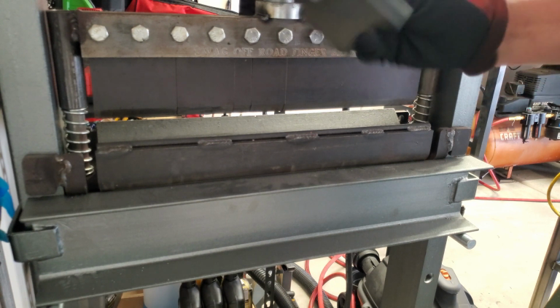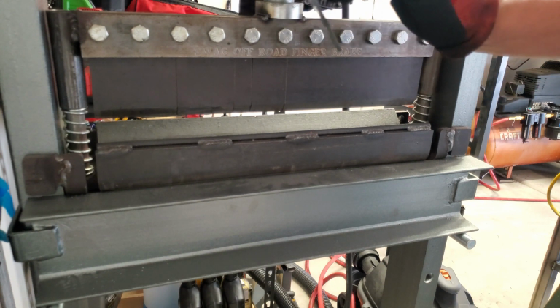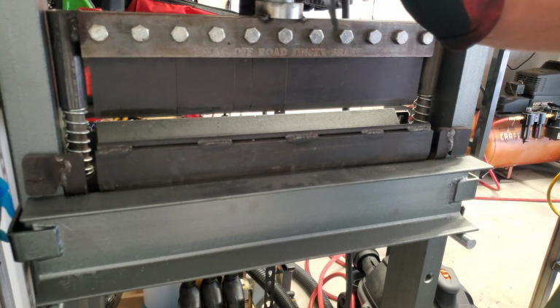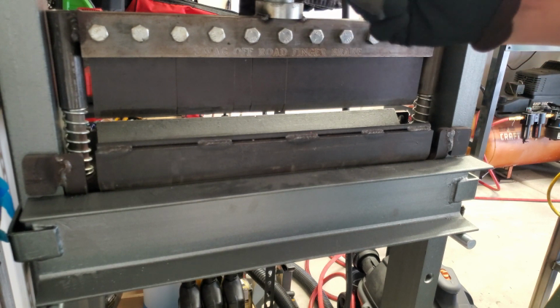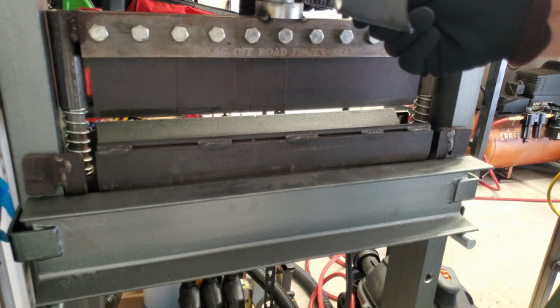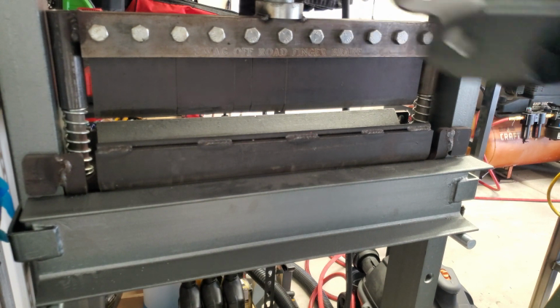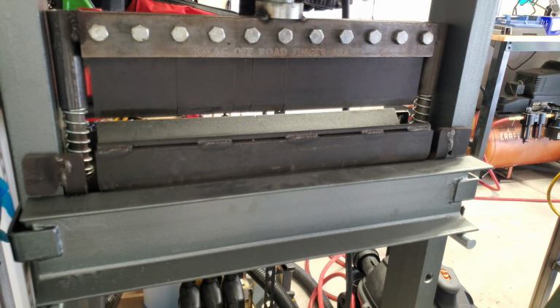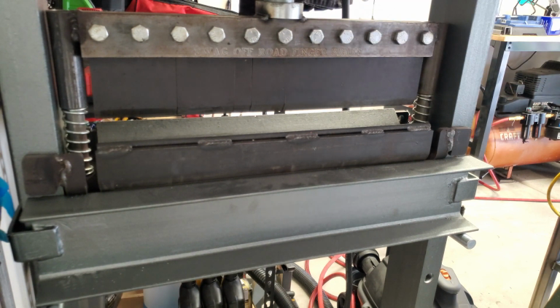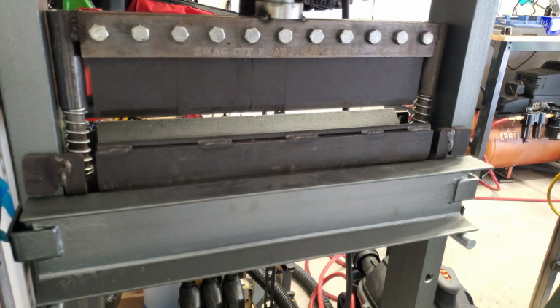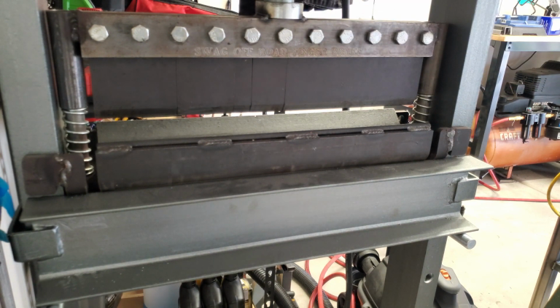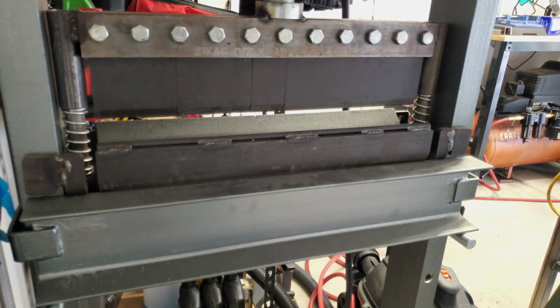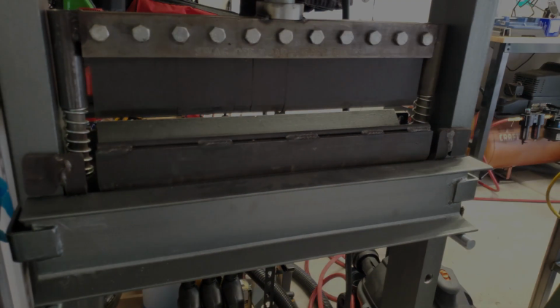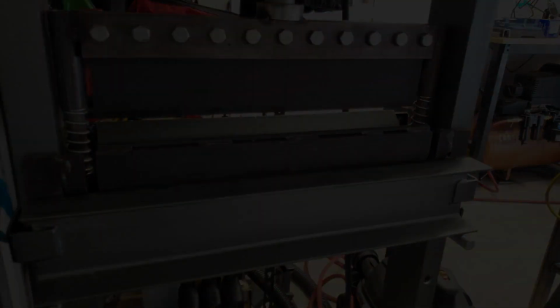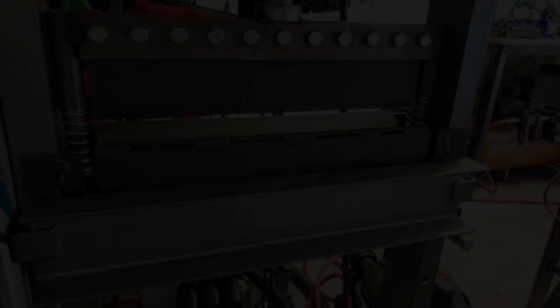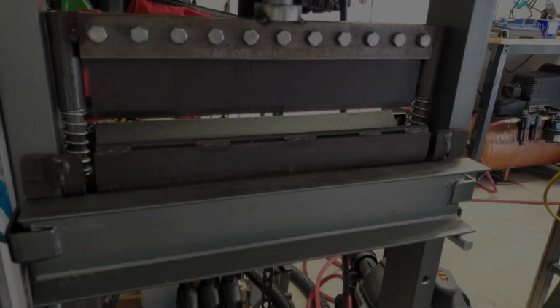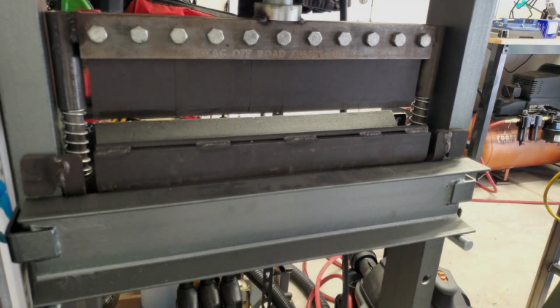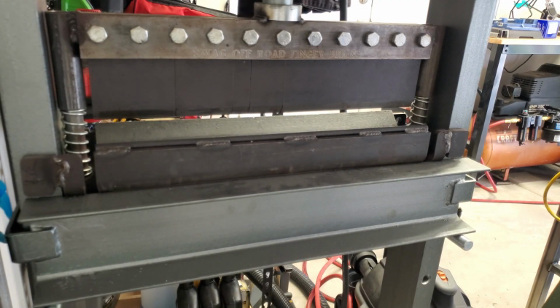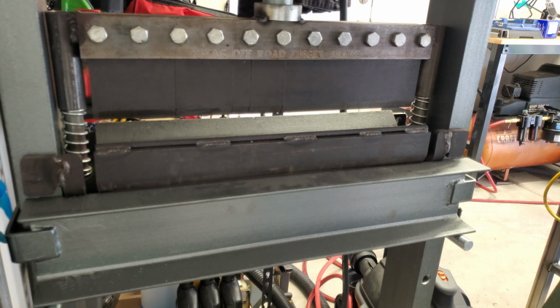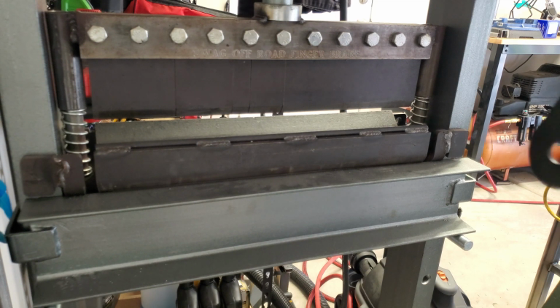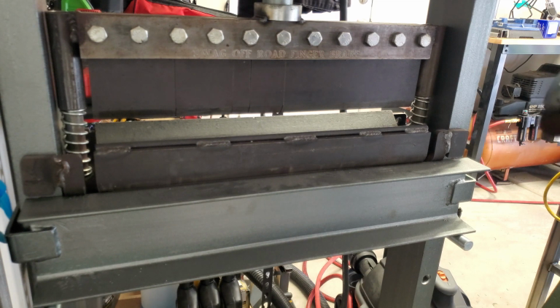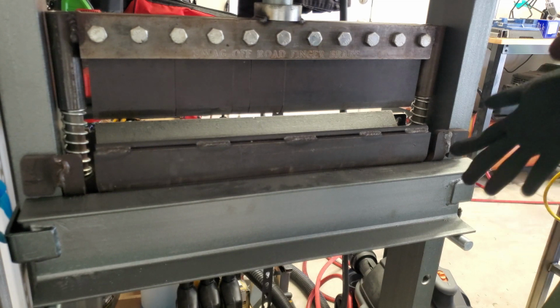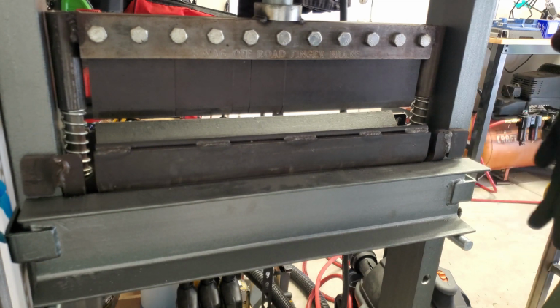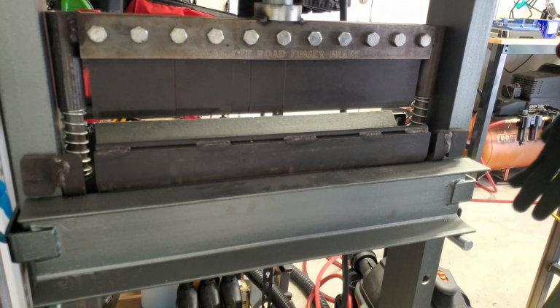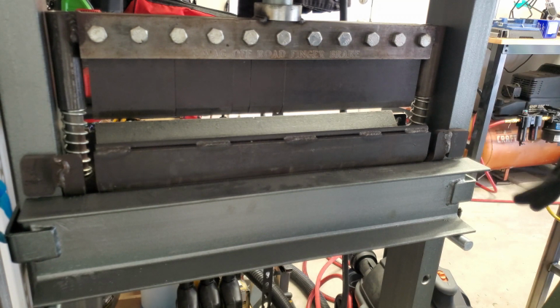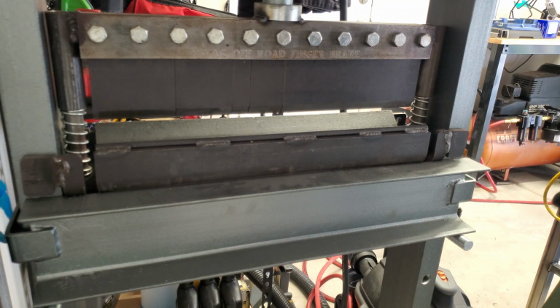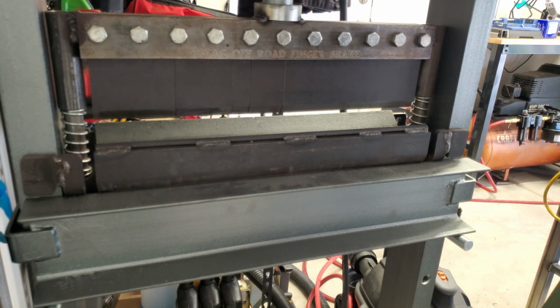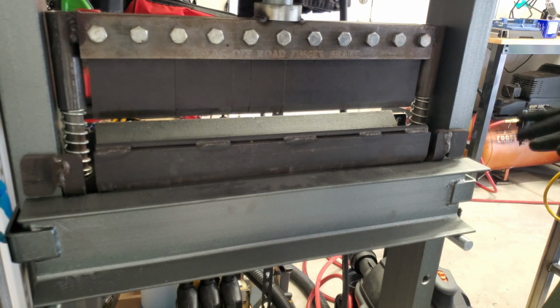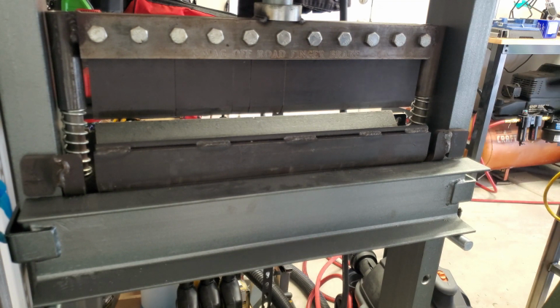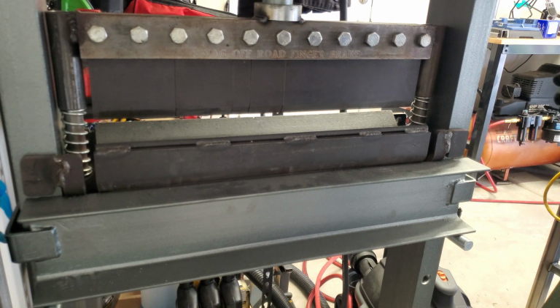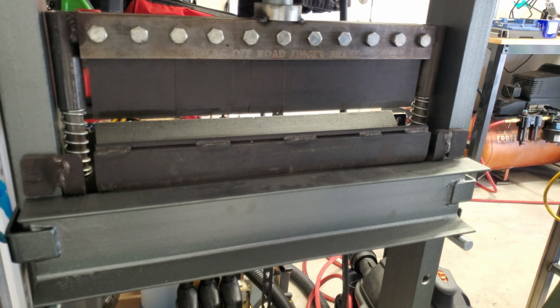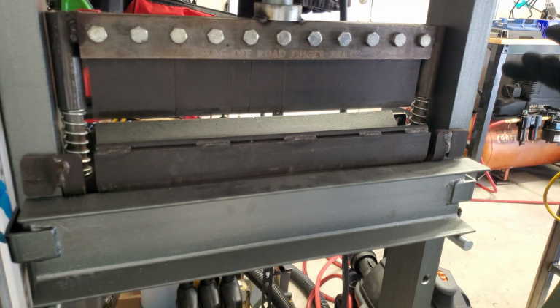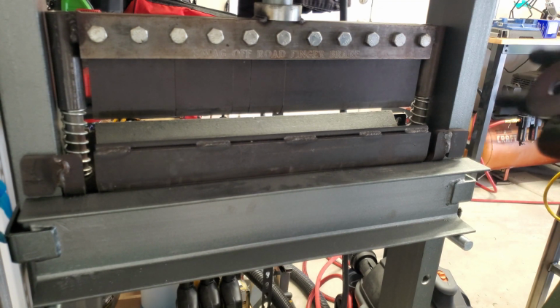There's the first bend. Now that we have our first bend, what gets really tricky is that second bend.